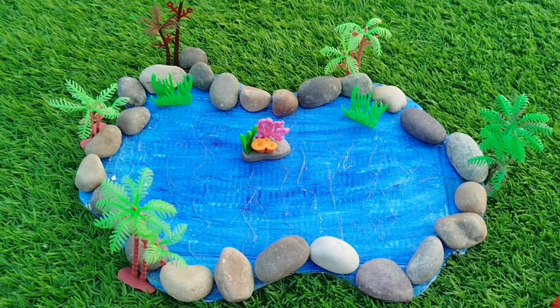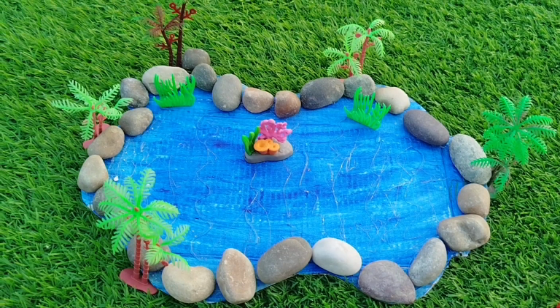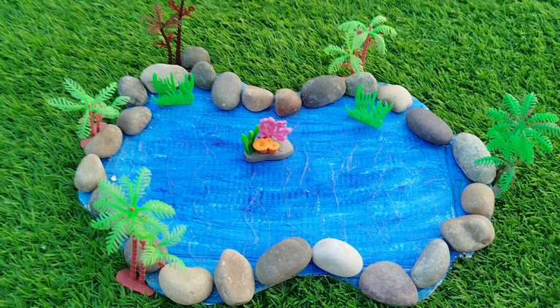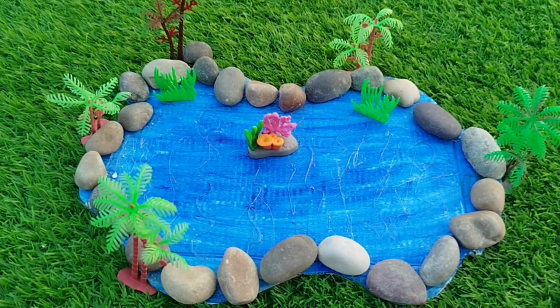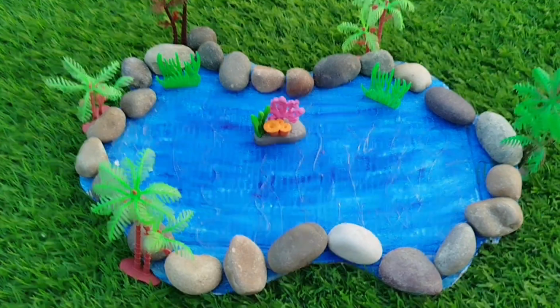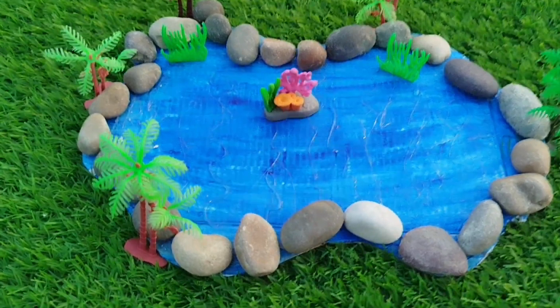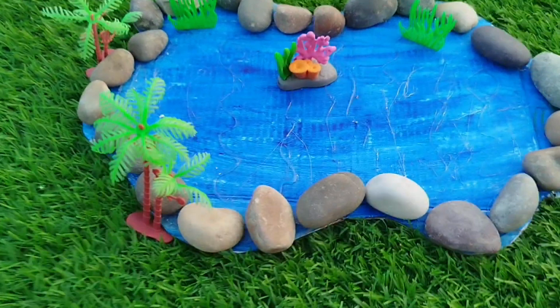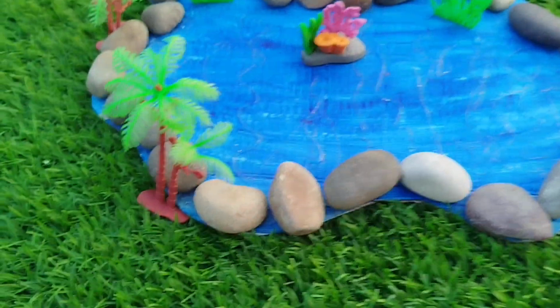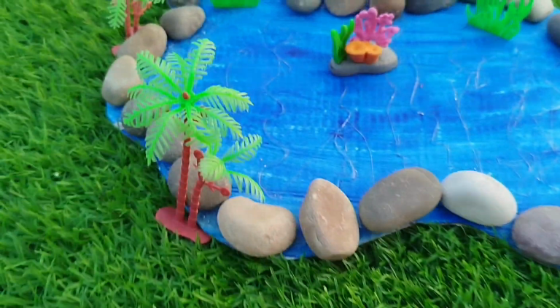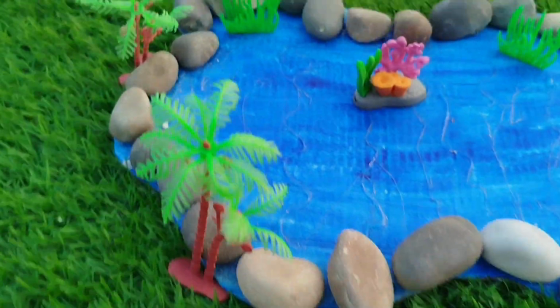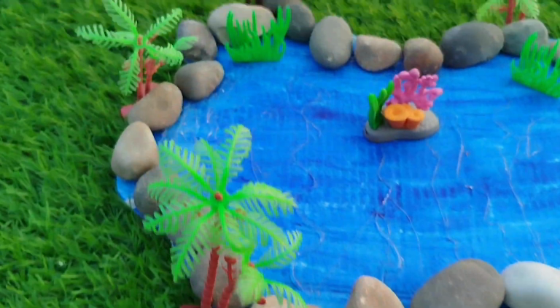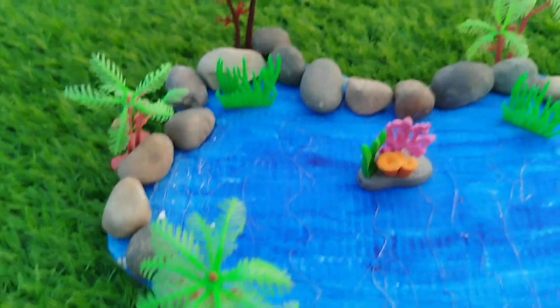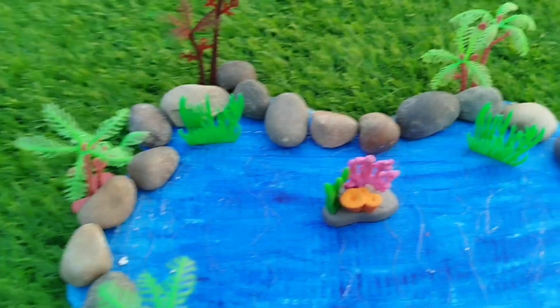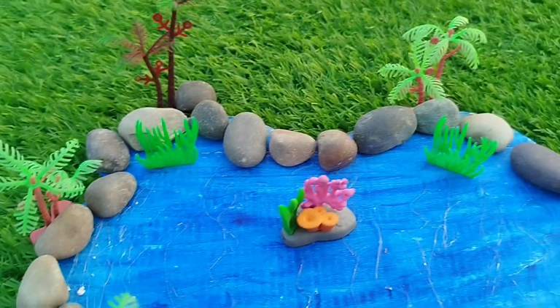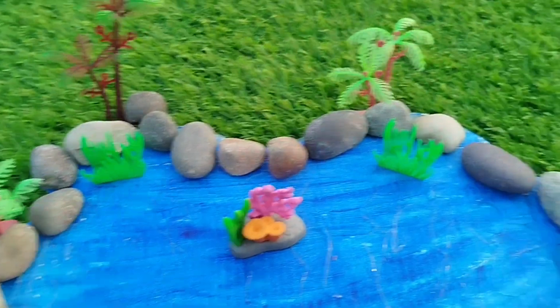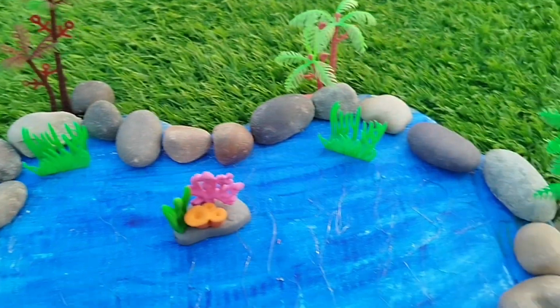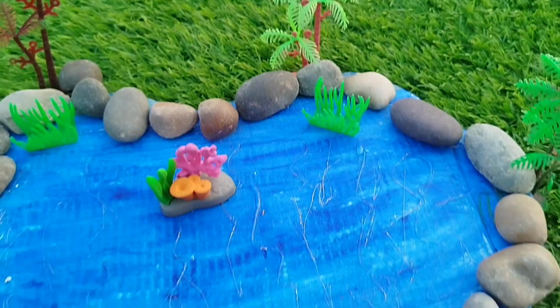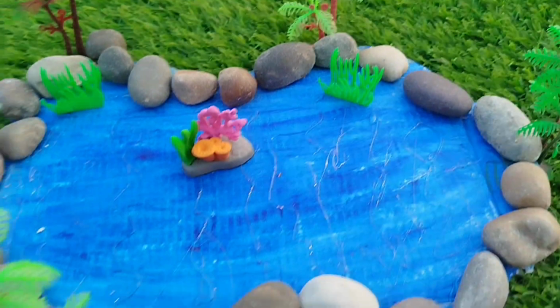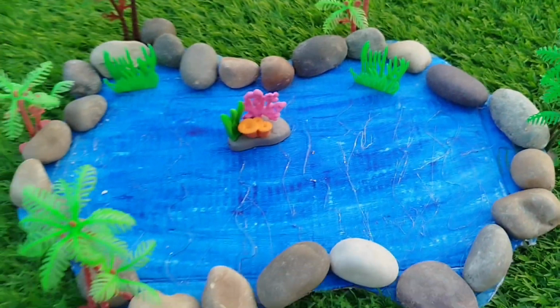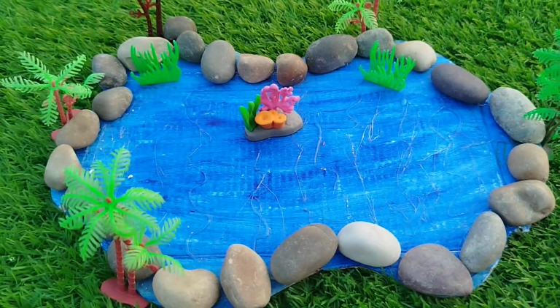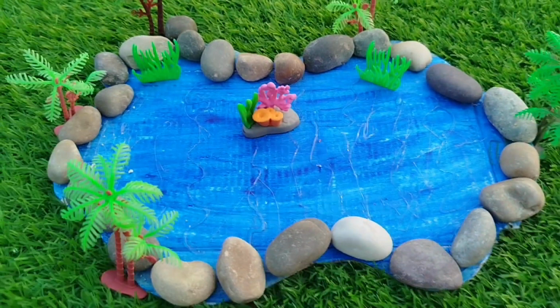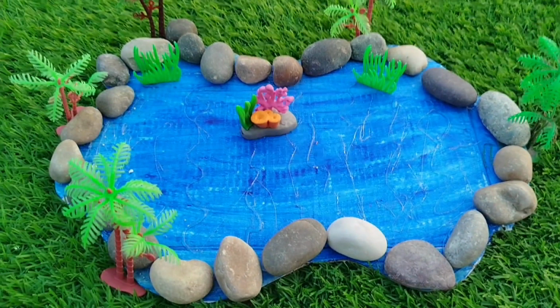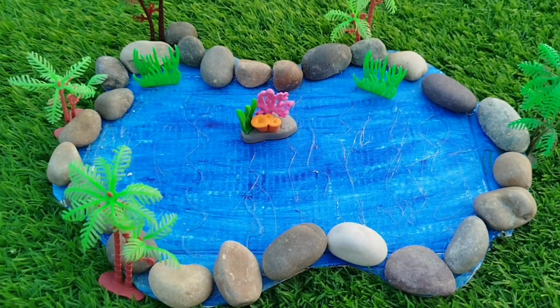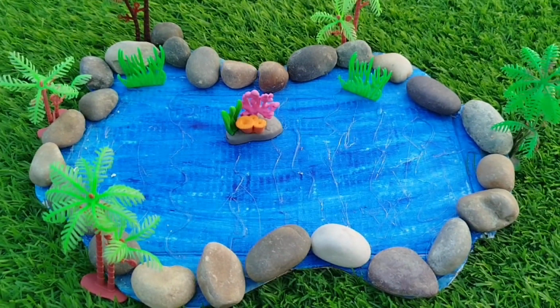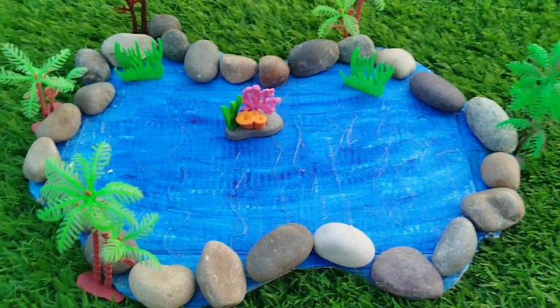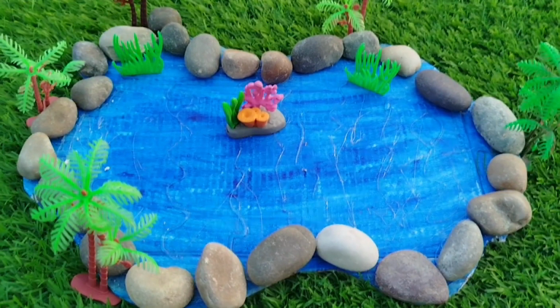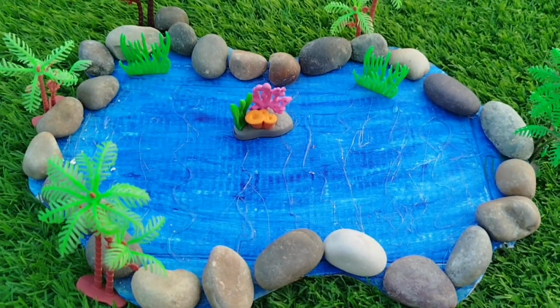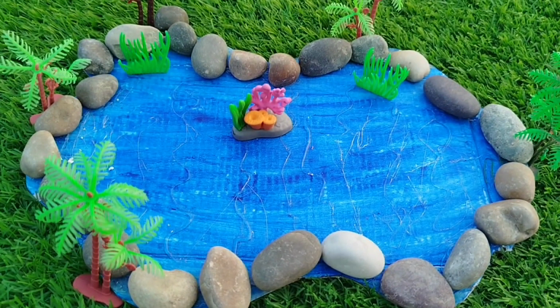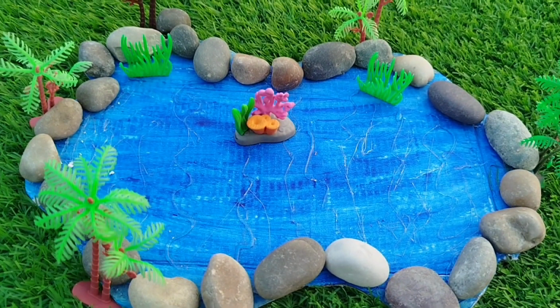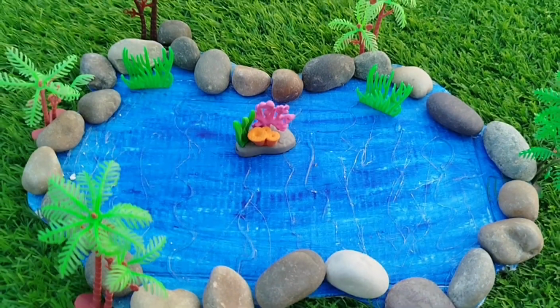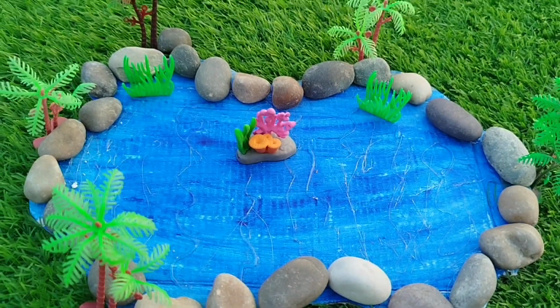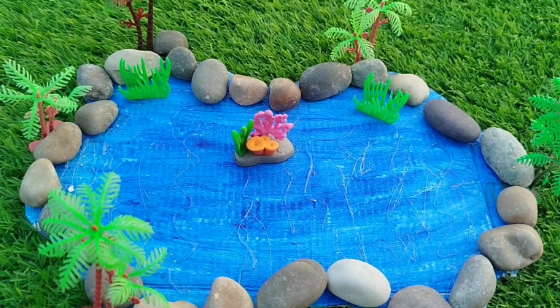Today we have a lot of sea animal toys. Let's learn their names for a point. Are you ready kids? Let's try it.